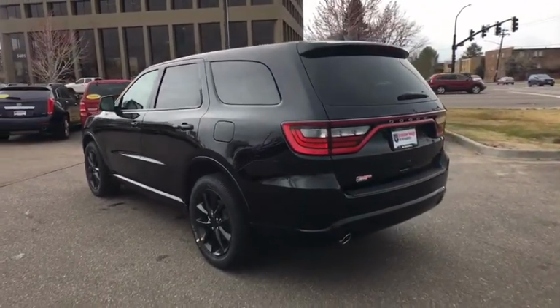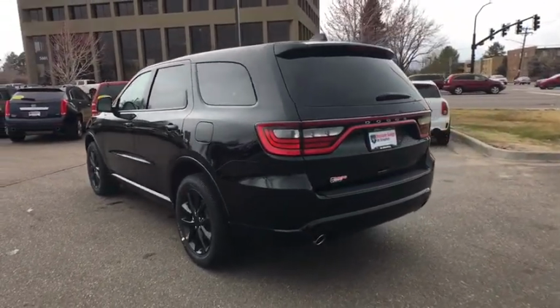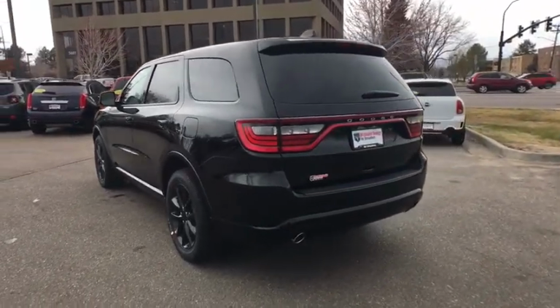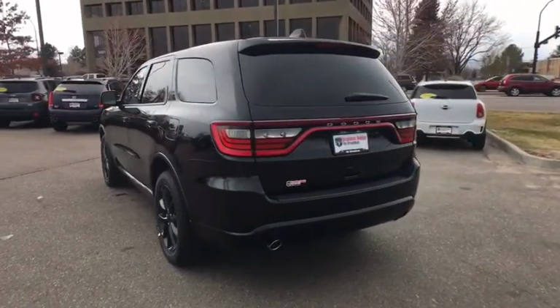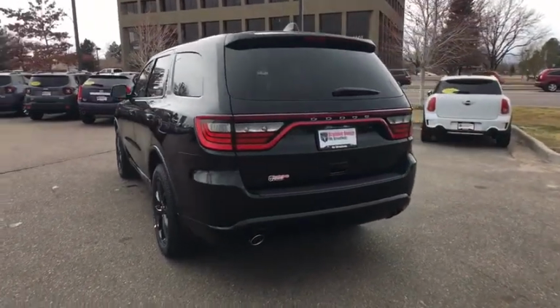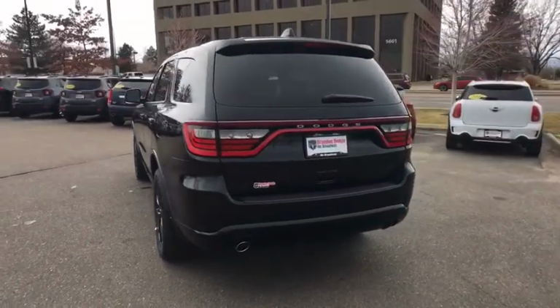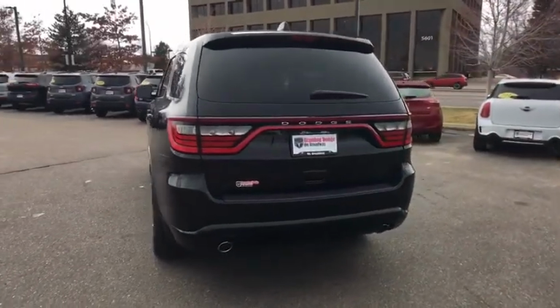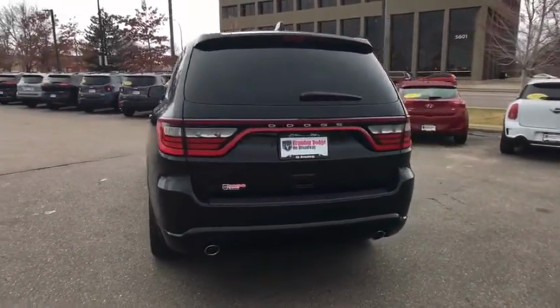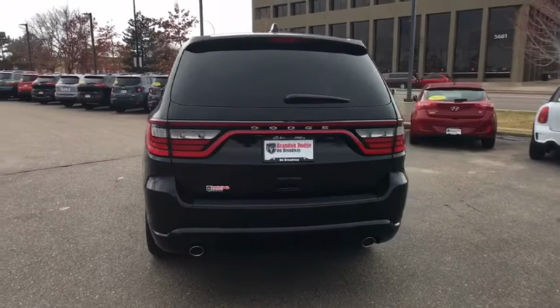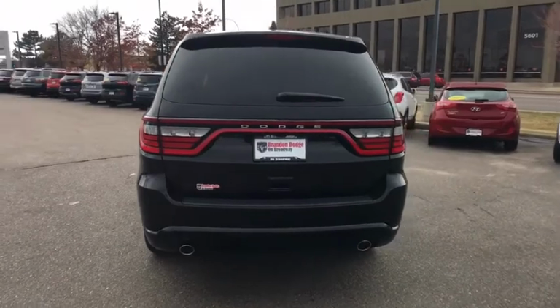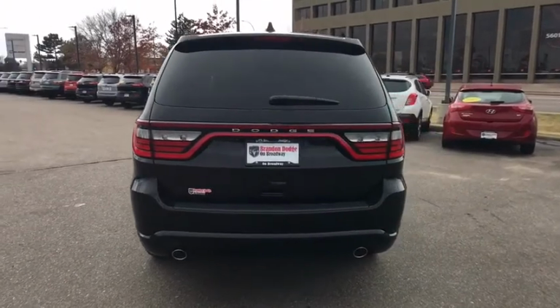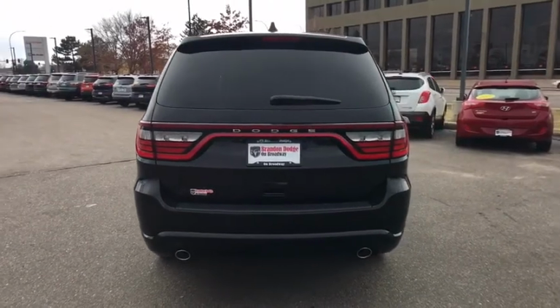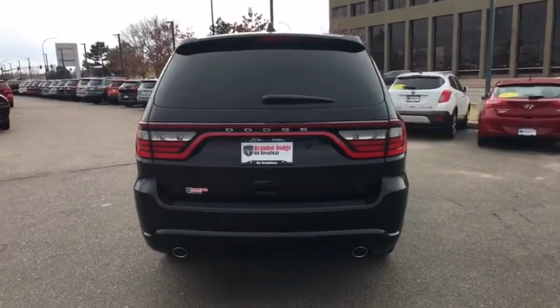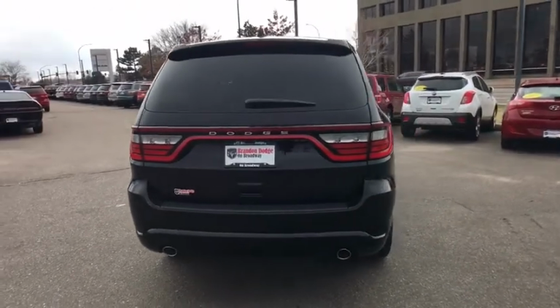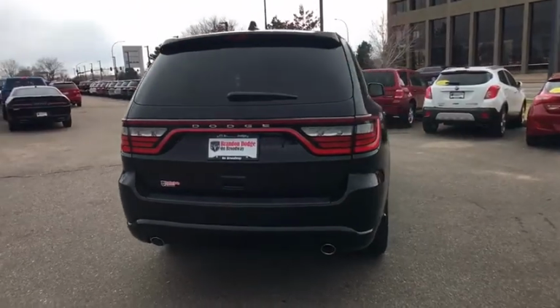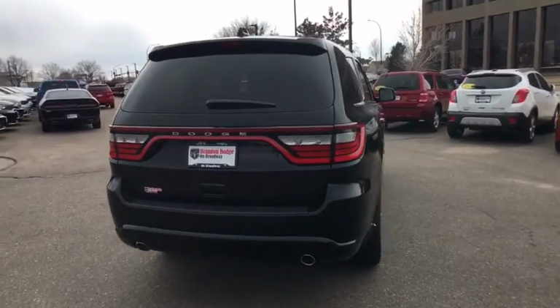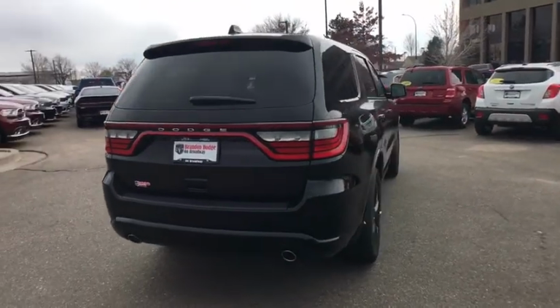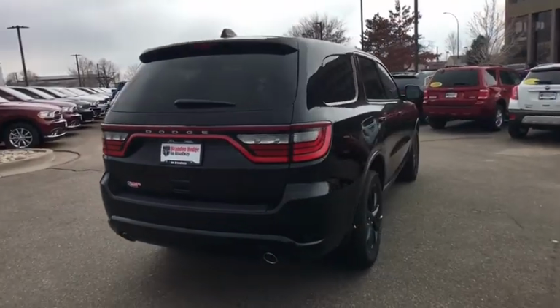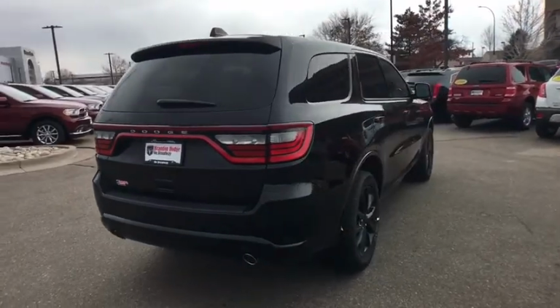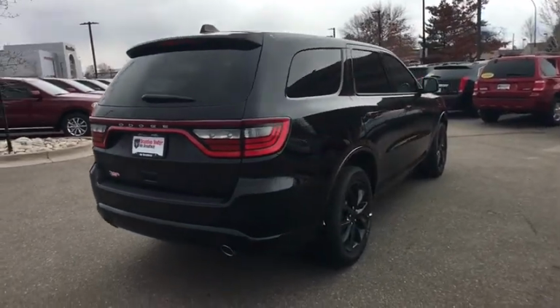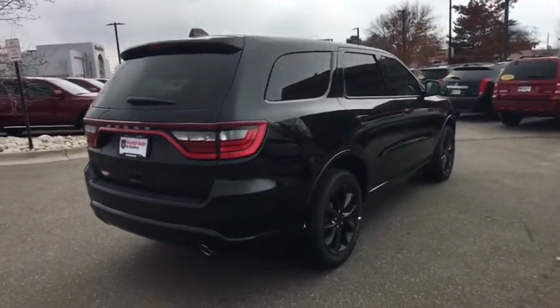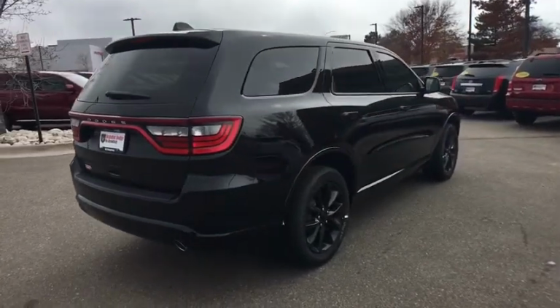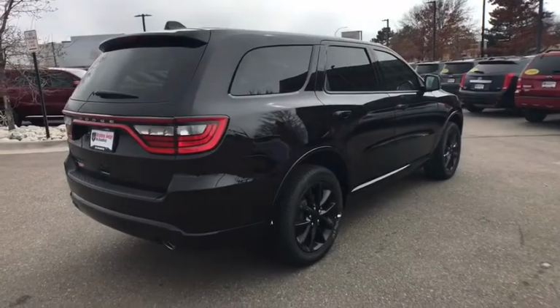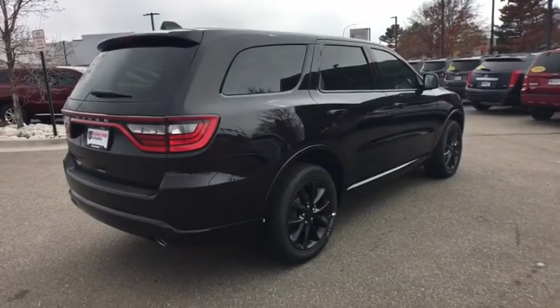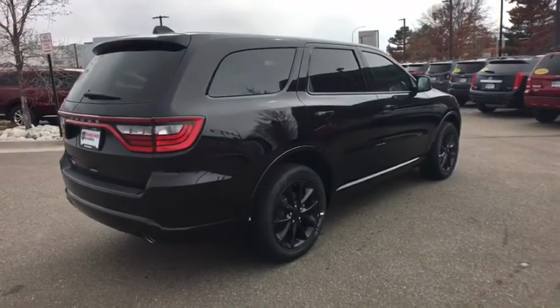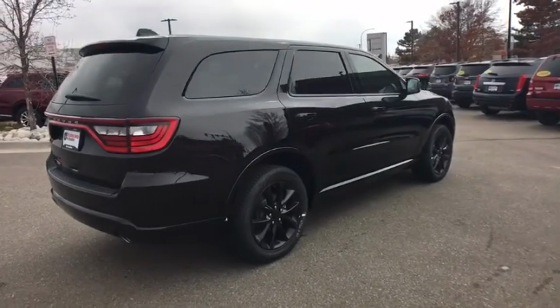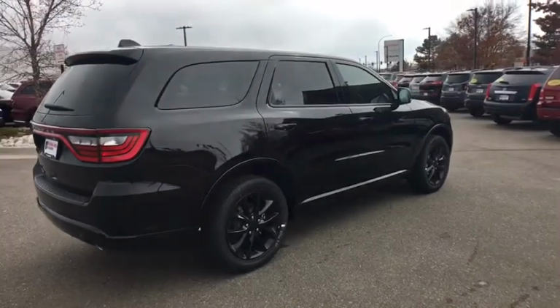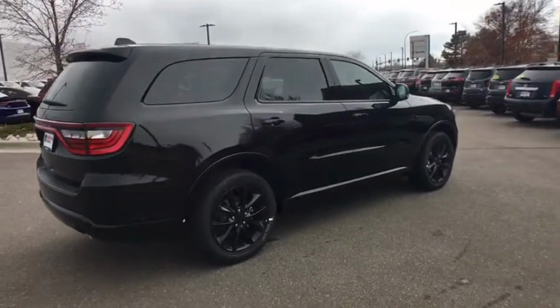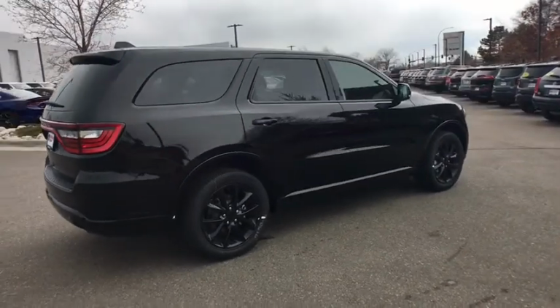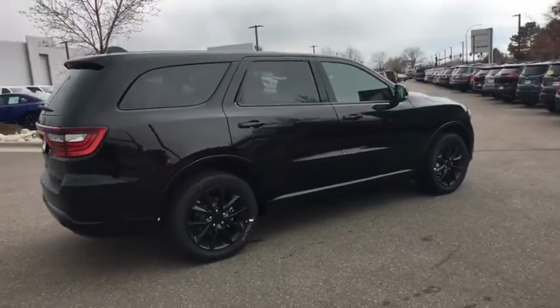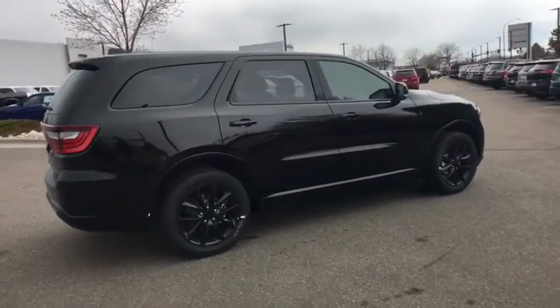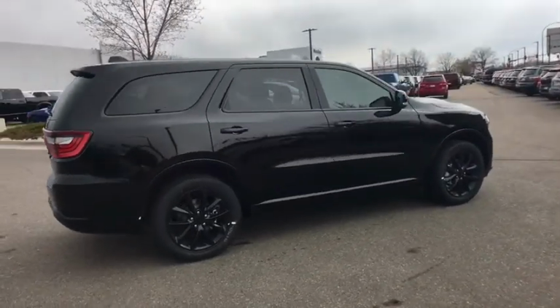This vehicle has less than 100 miles. Here are some of this vehicle's great options: traction control, all-wheel drive, Bluetooth, automatic transmission, heated driver's seat, fog lamps, compass.